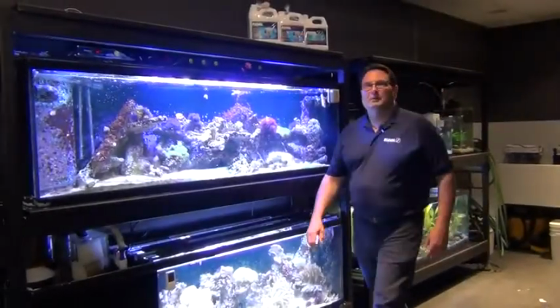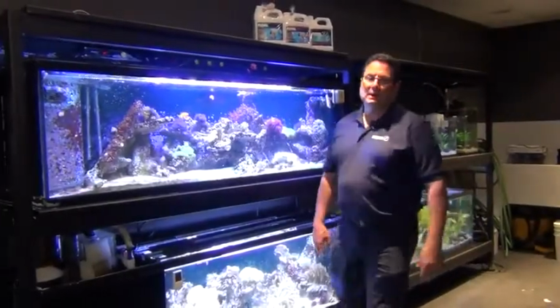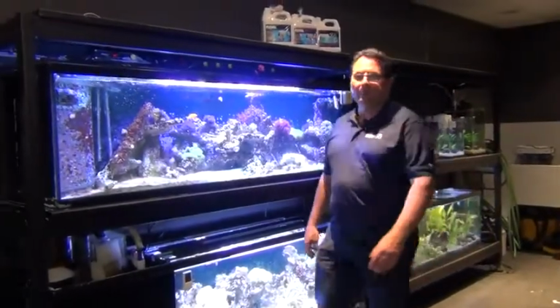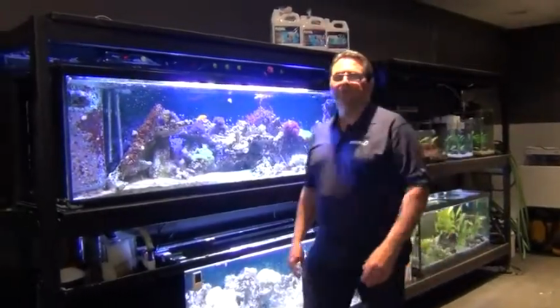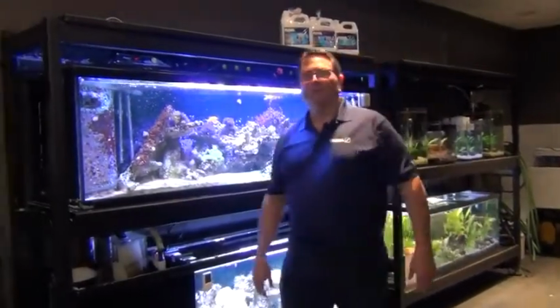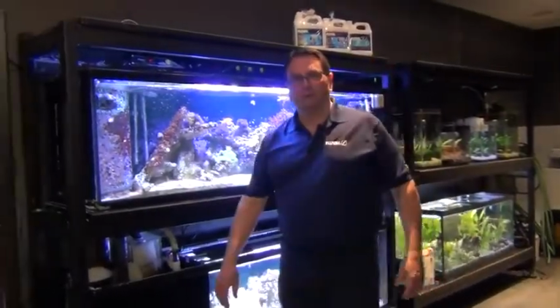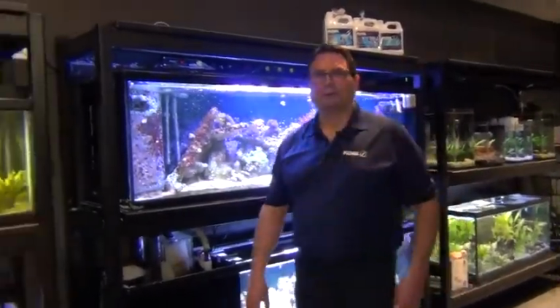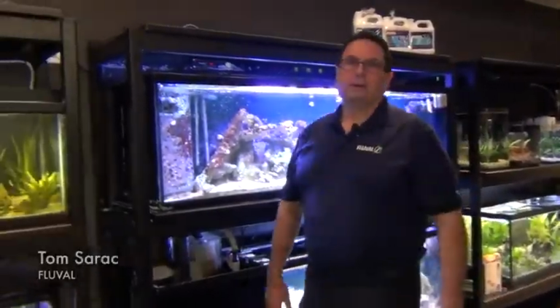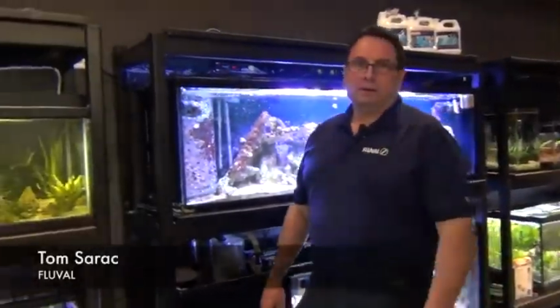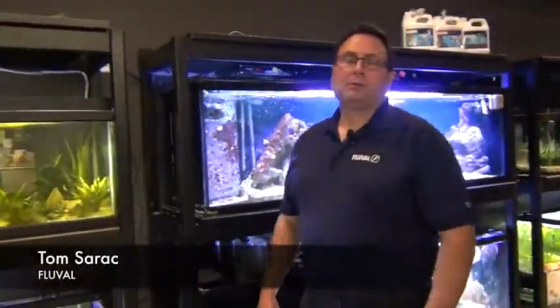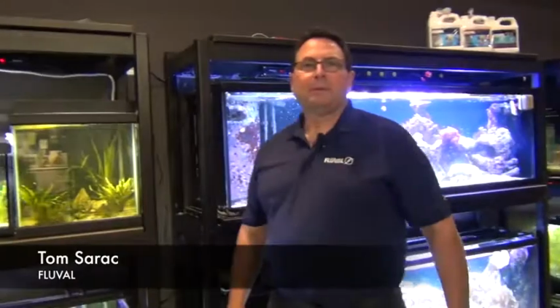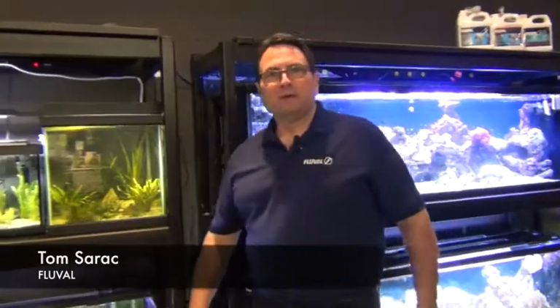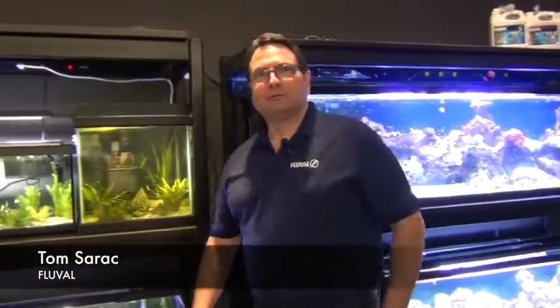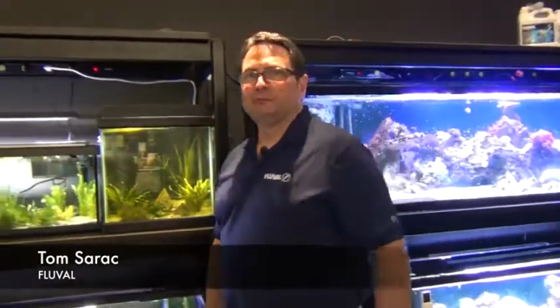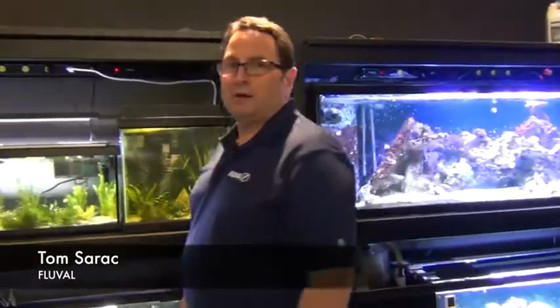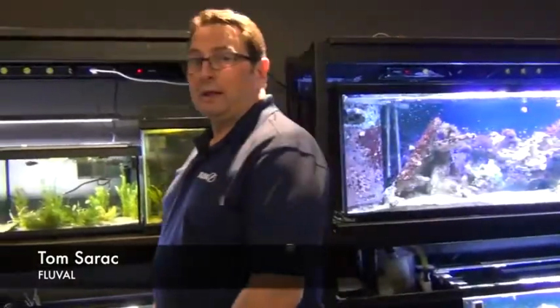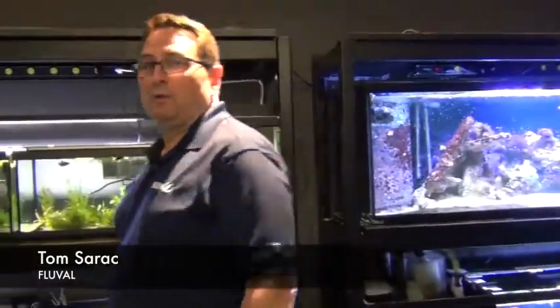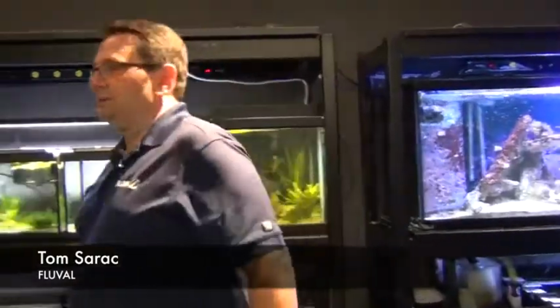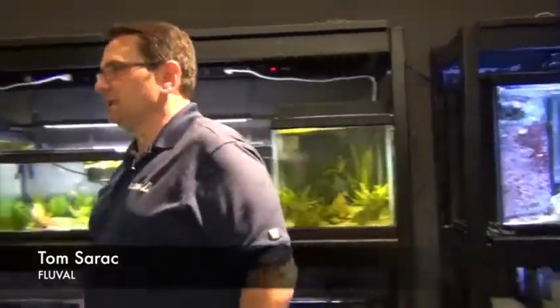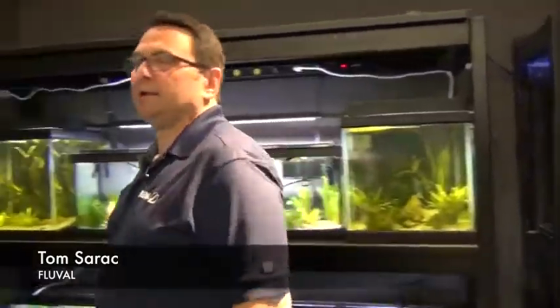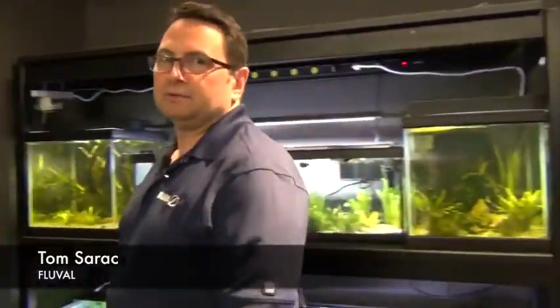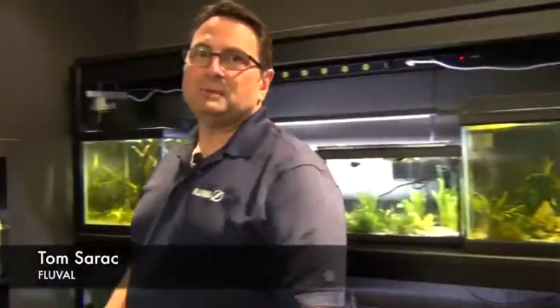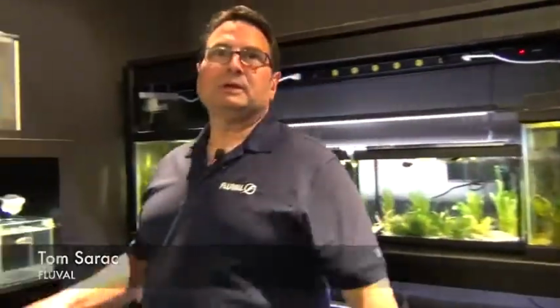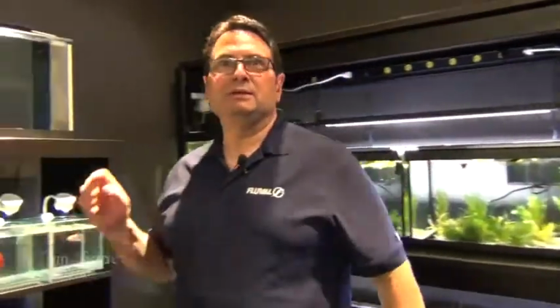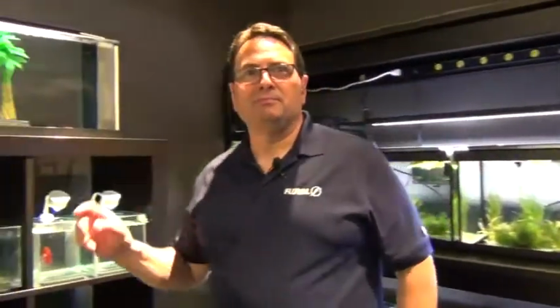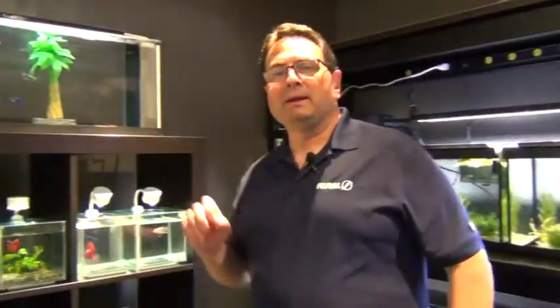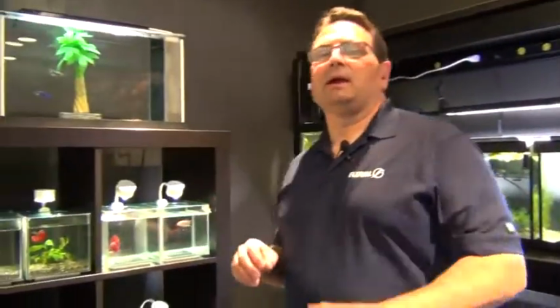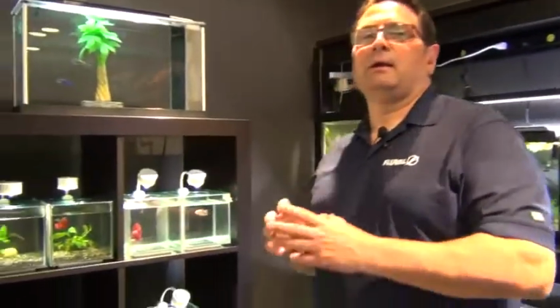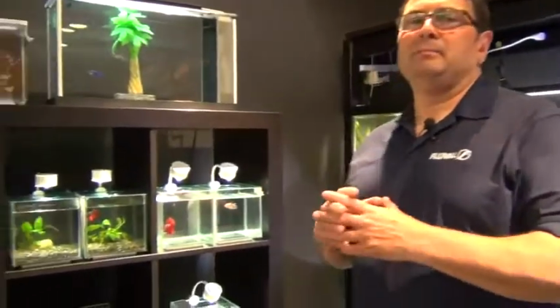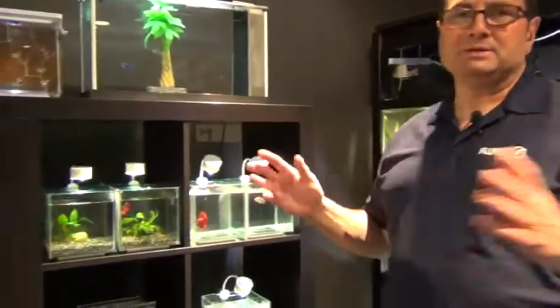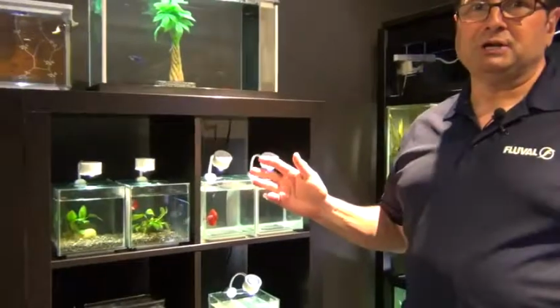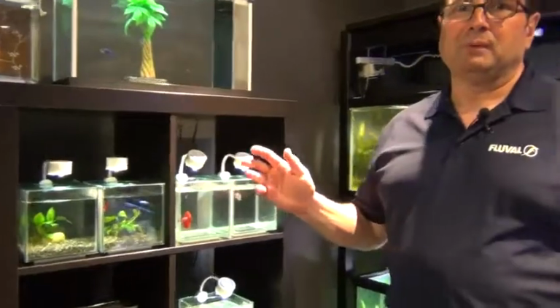Hi, Tom from Fluval here. Today we're coming at you from Fluval Headquarters and the subject is betta care and bettas in general.